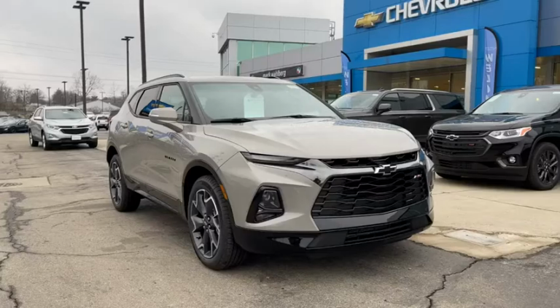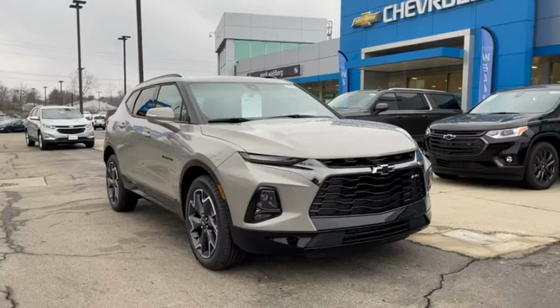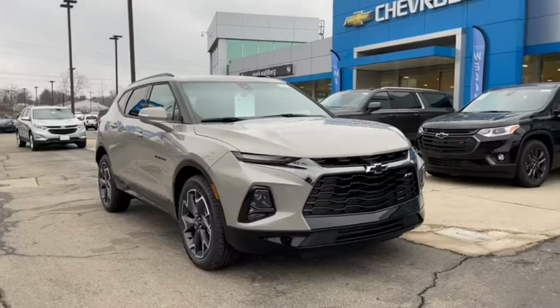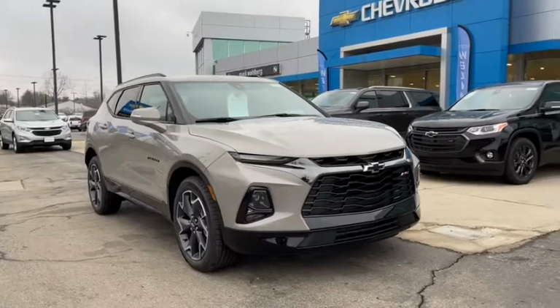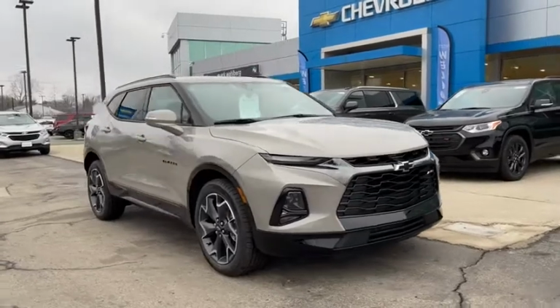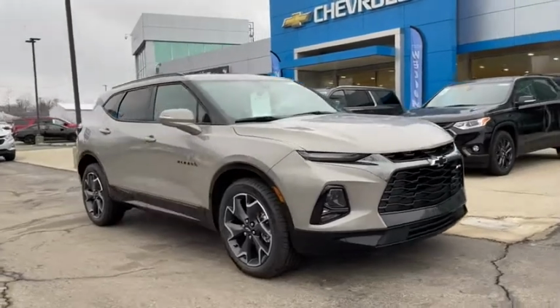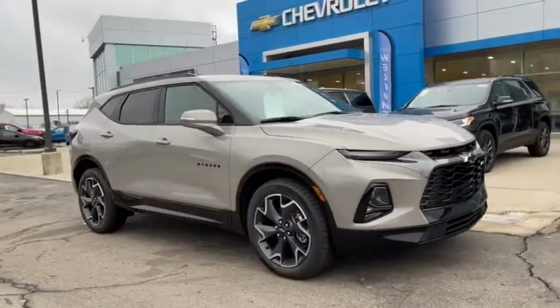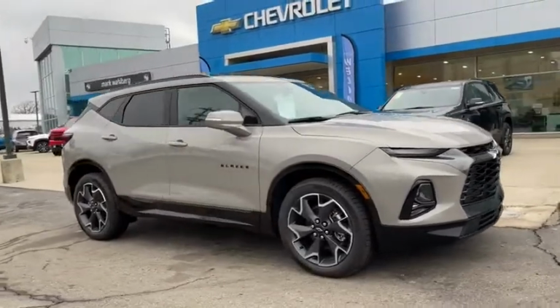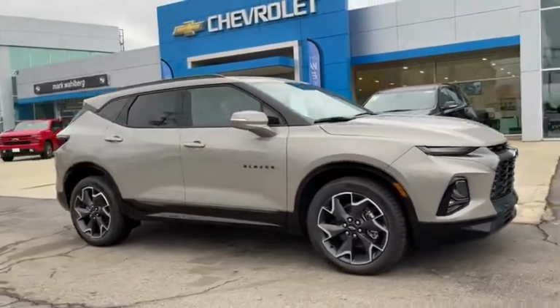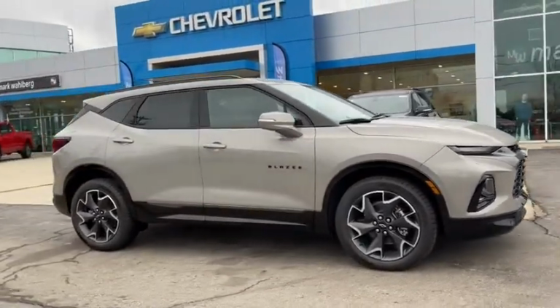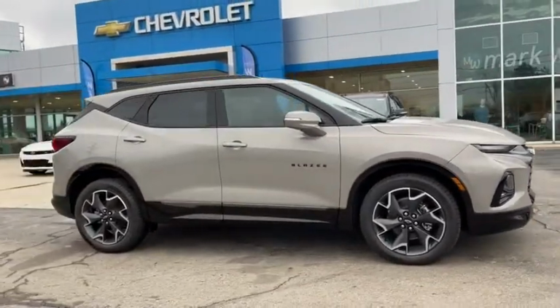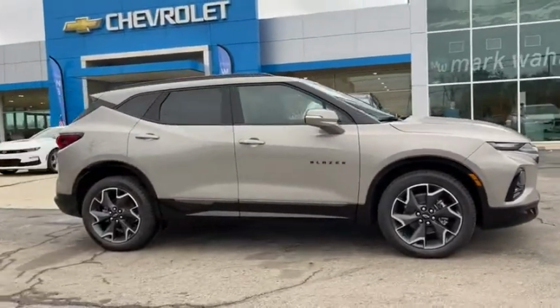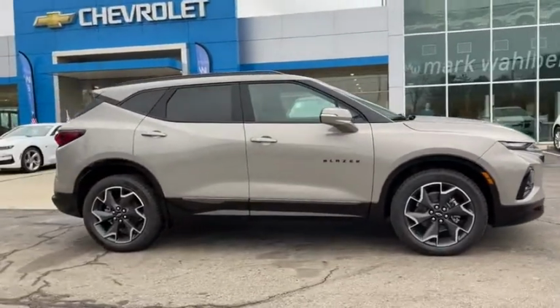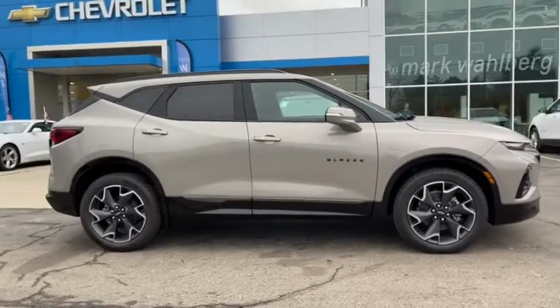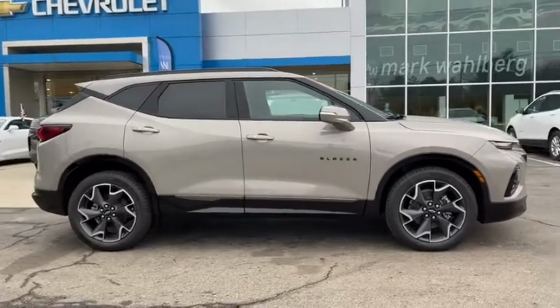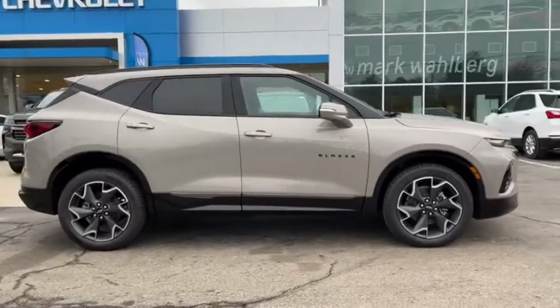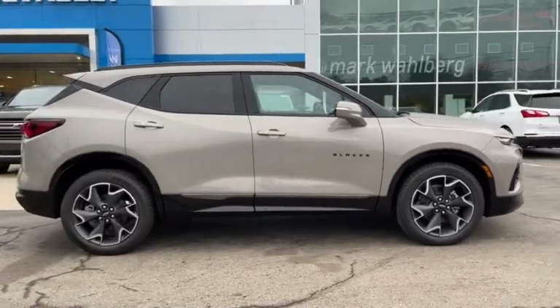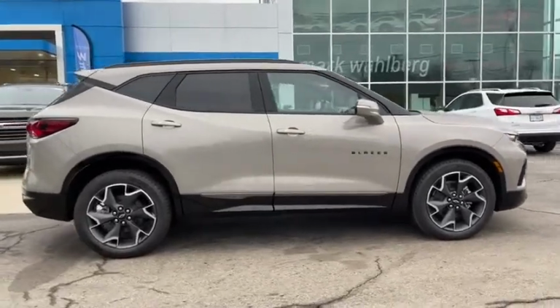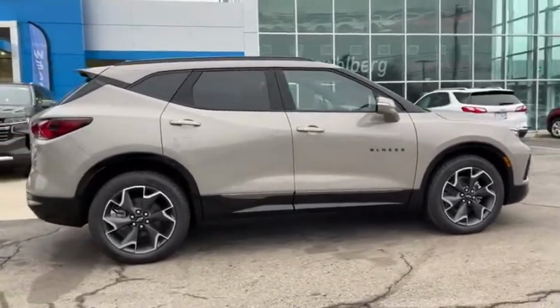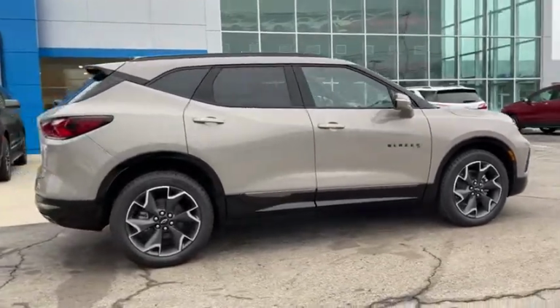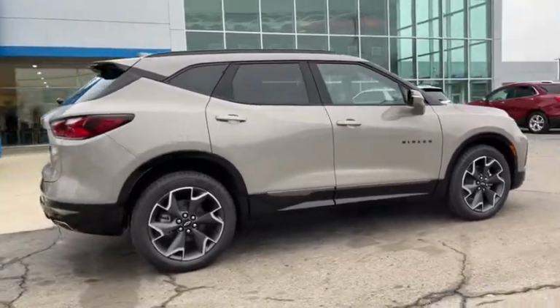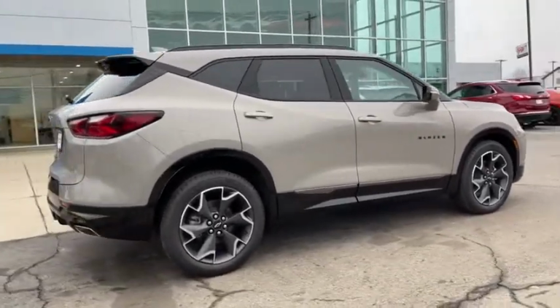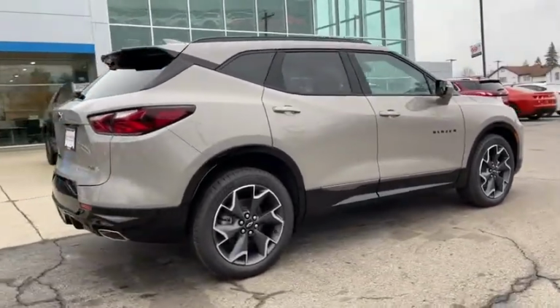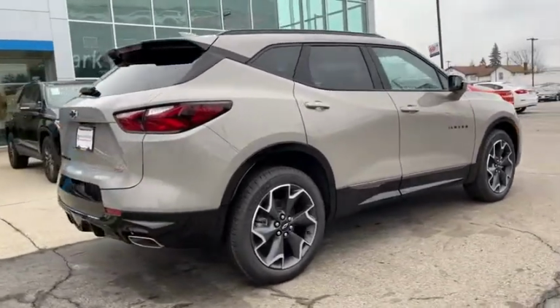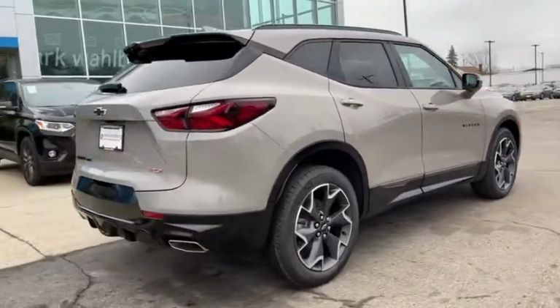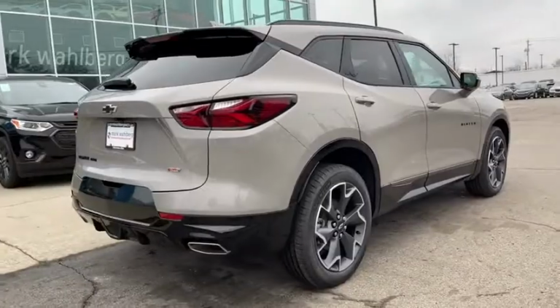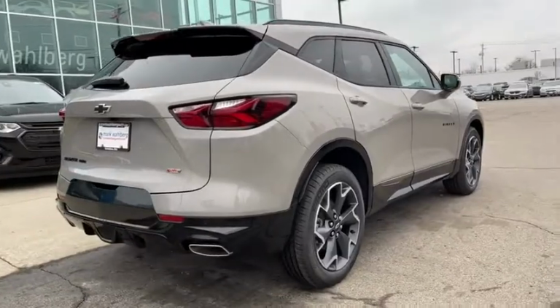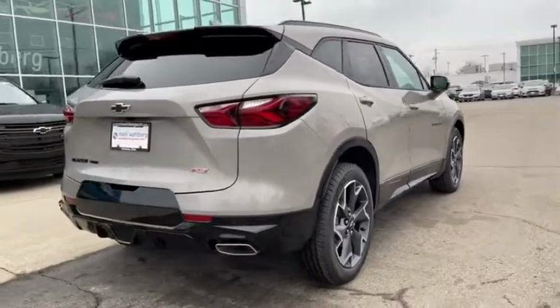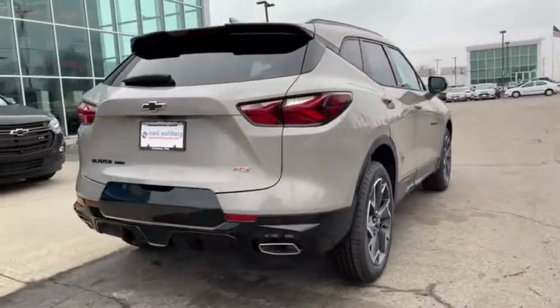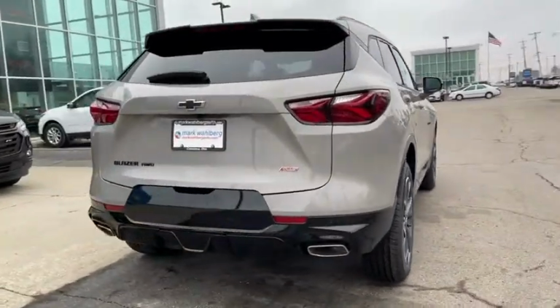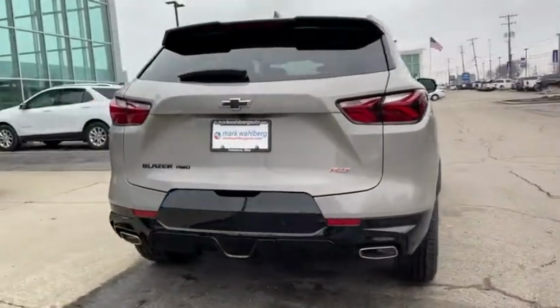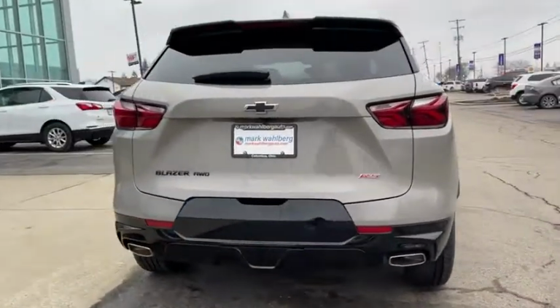Looking for the right vehicle? Check out the 2021 Chevrolet Blazer. Chevrolet Blazer is fun to drive around town, comfortable to ride in, and decently capable off-road. Here are some of this vehicle's great options.